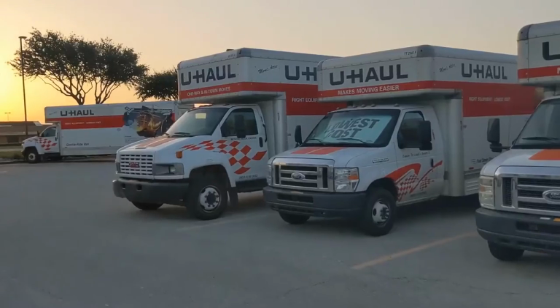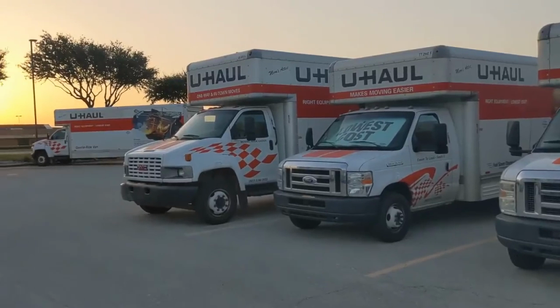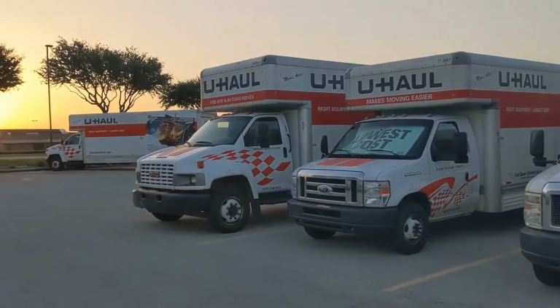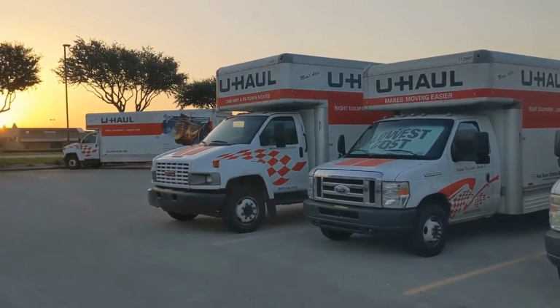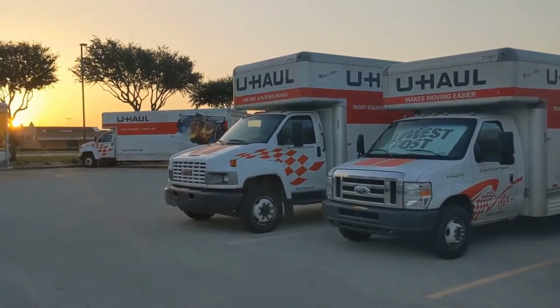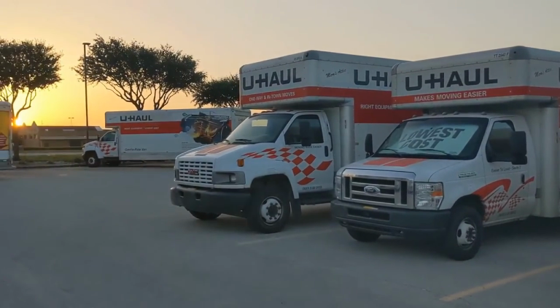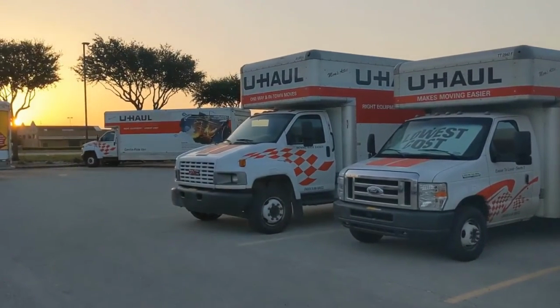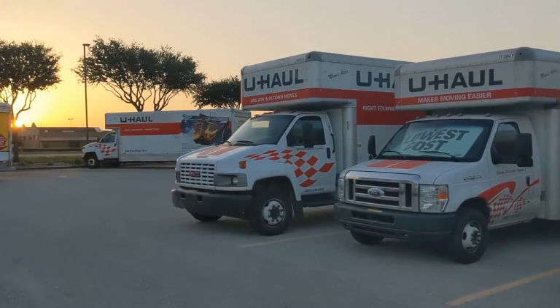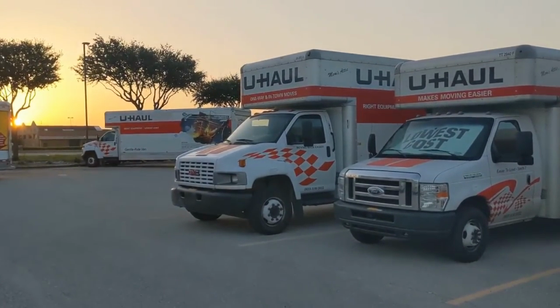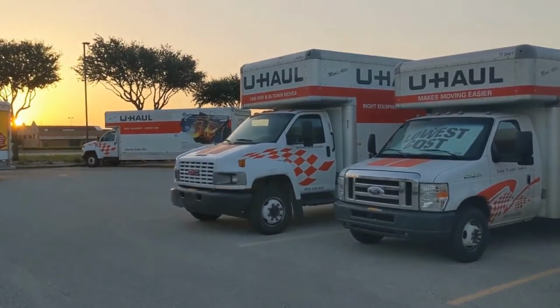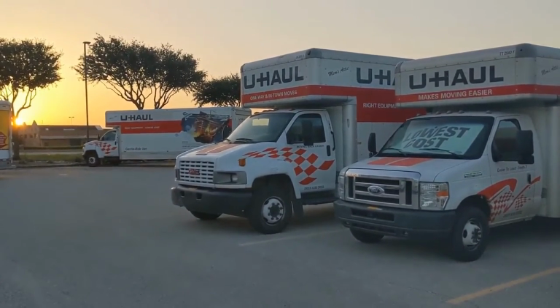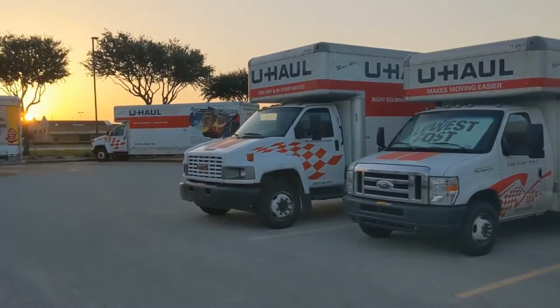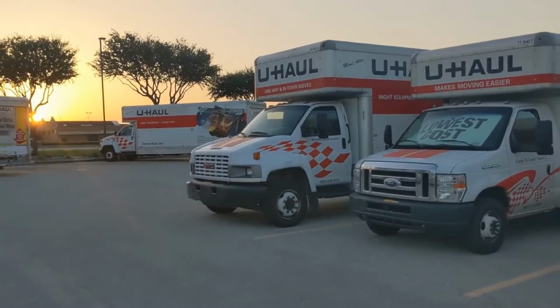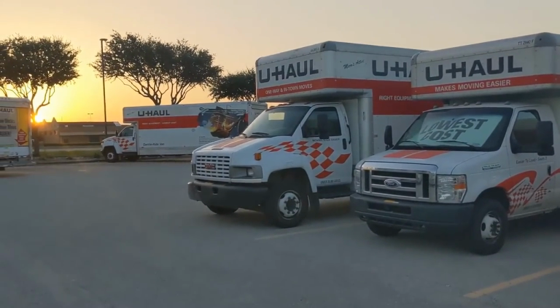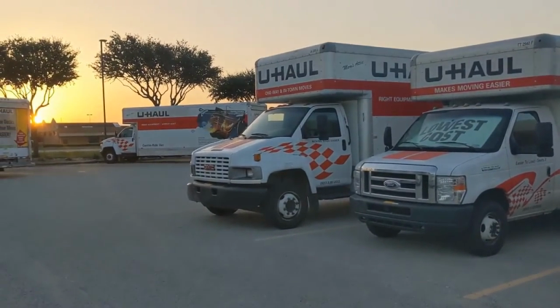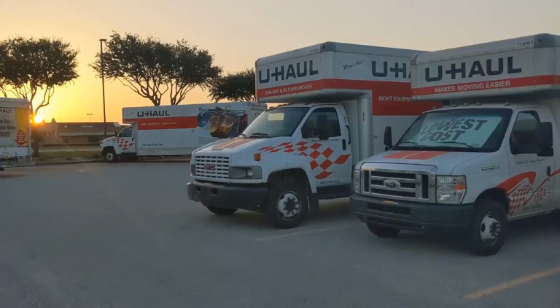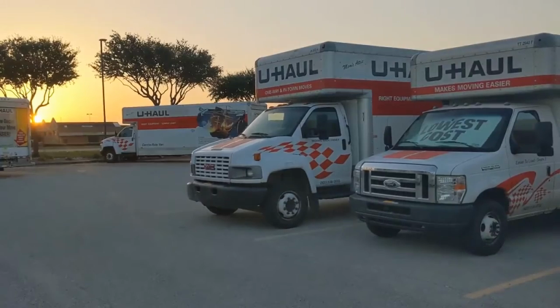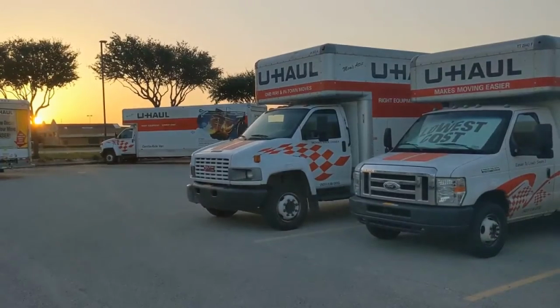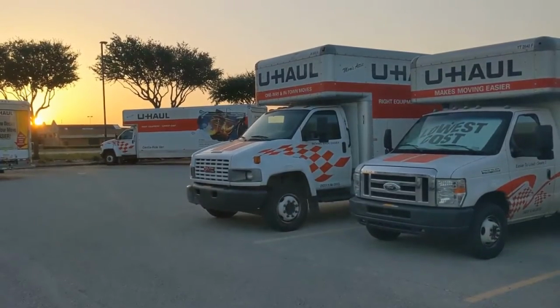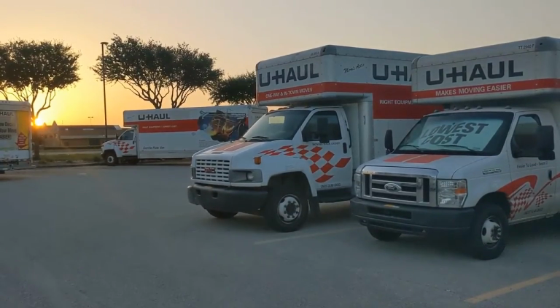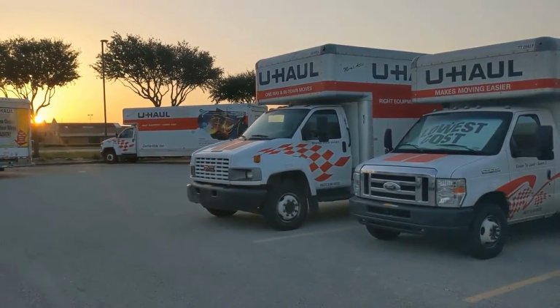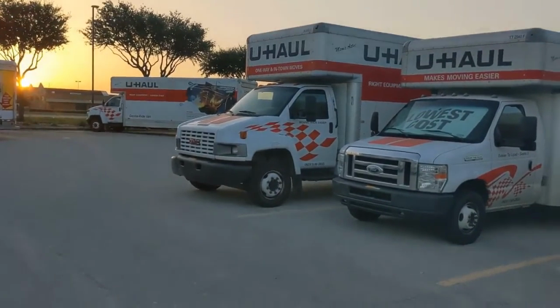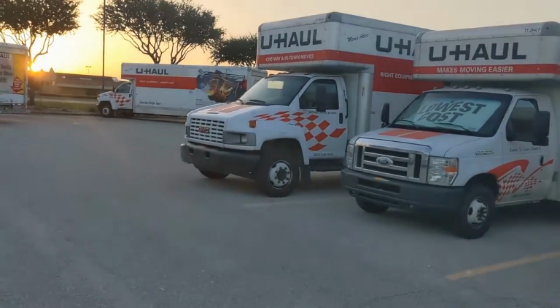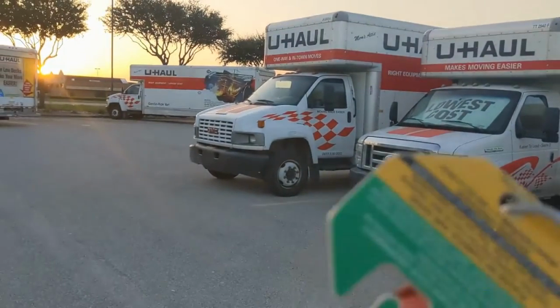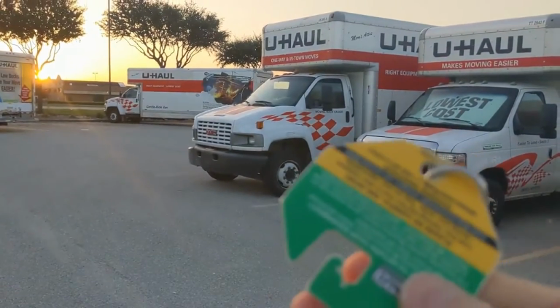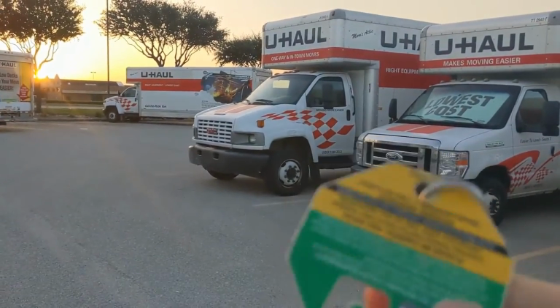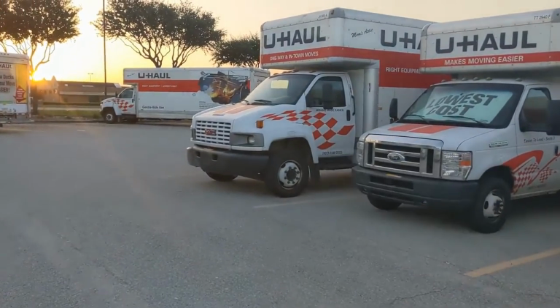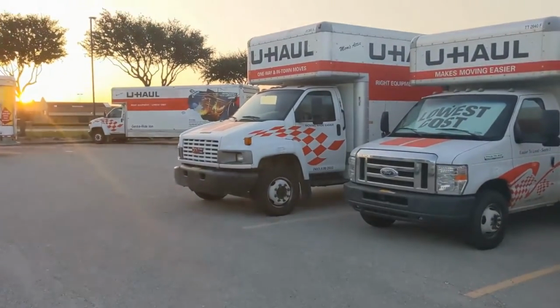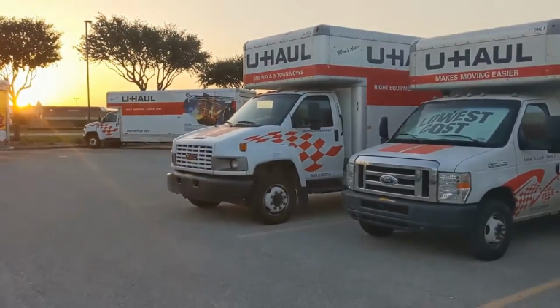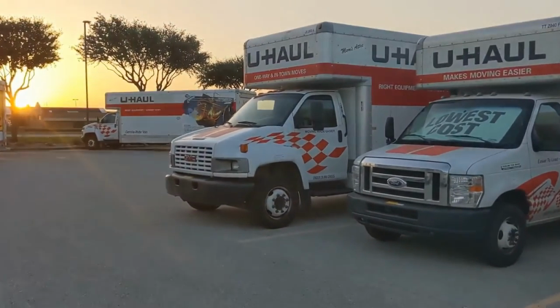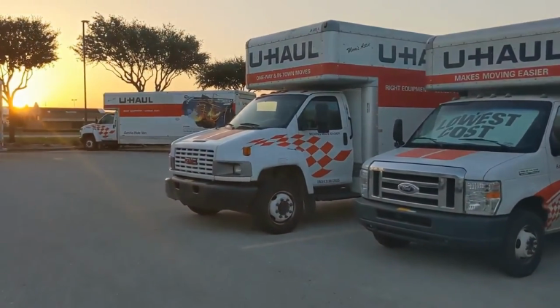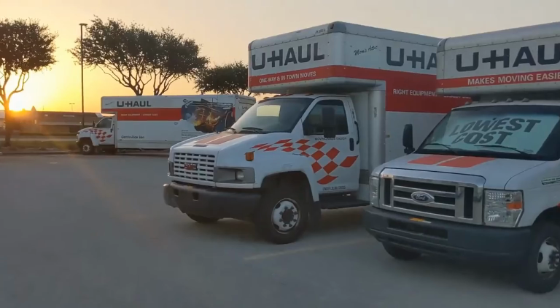You go on their website, you fill out some forms, and then you drive up here. You reserve your time, you drive up here, you get the keys, and then you walk out and get your truck.